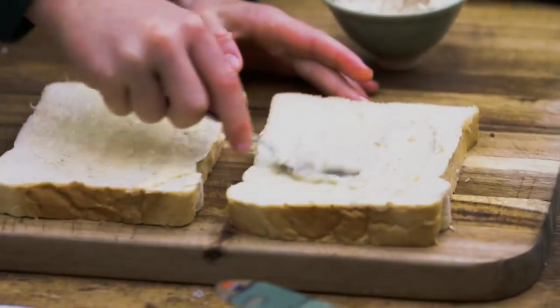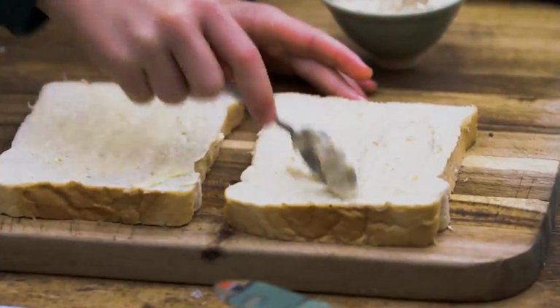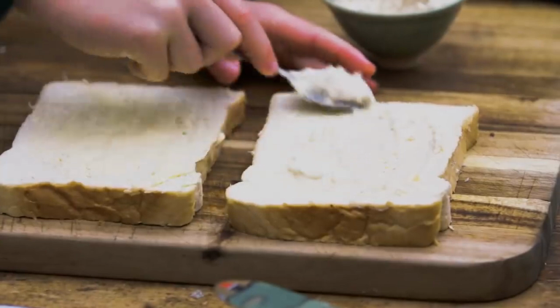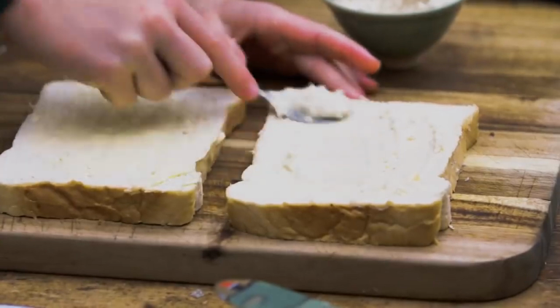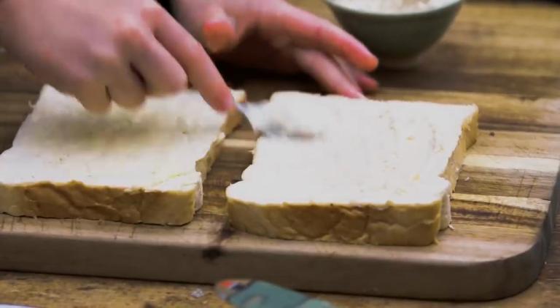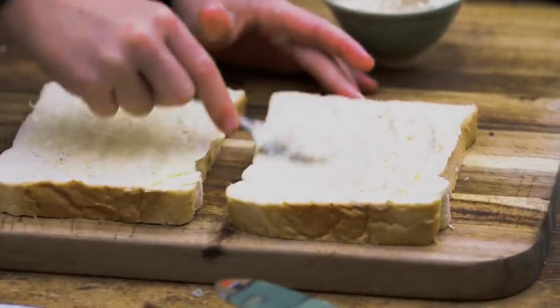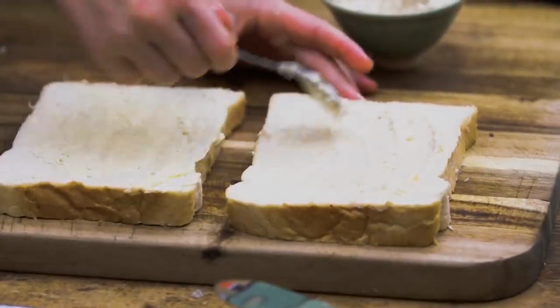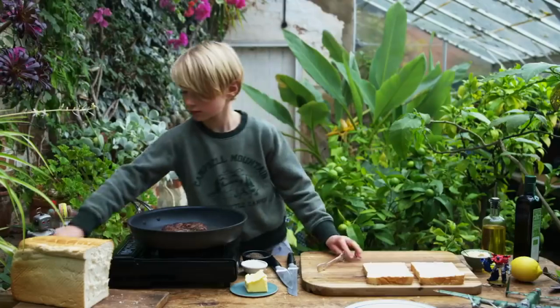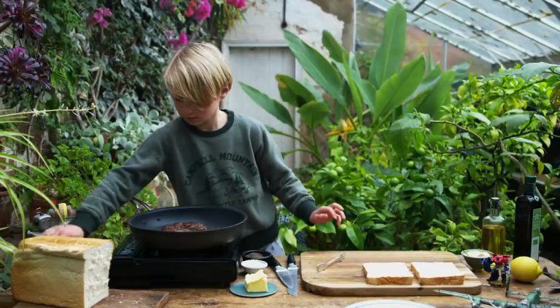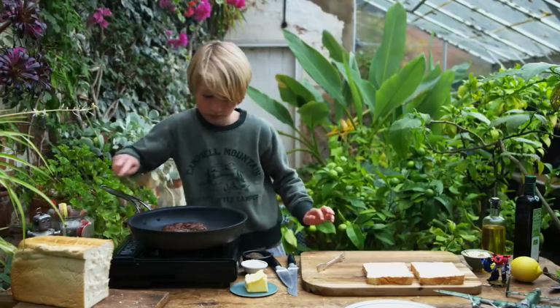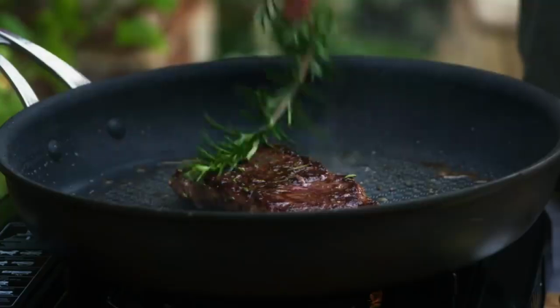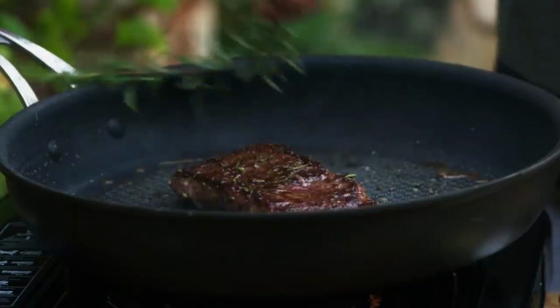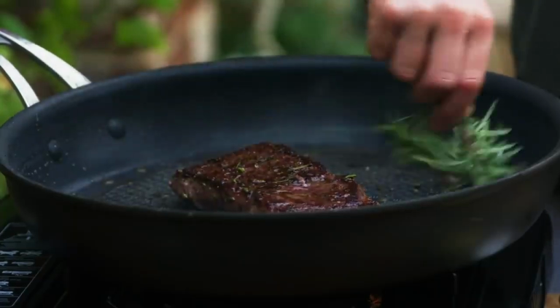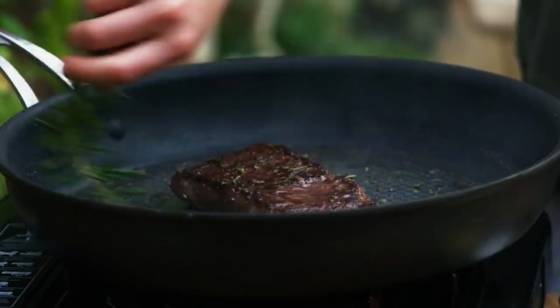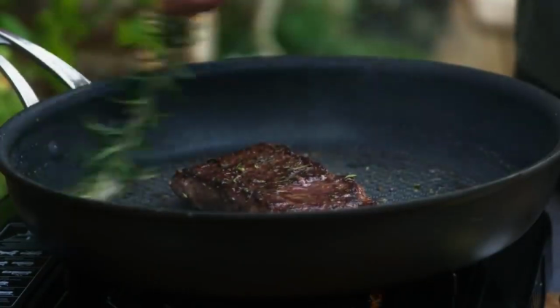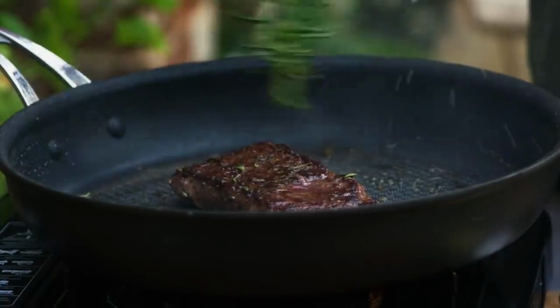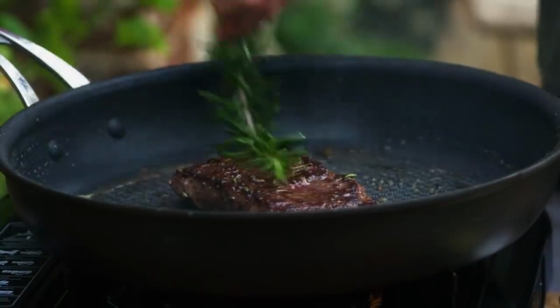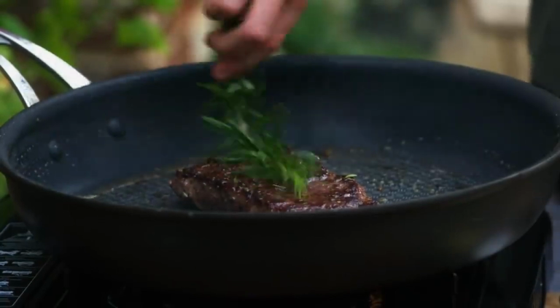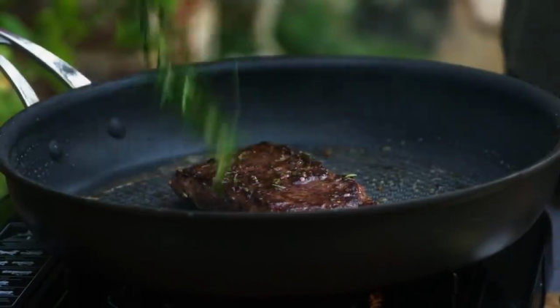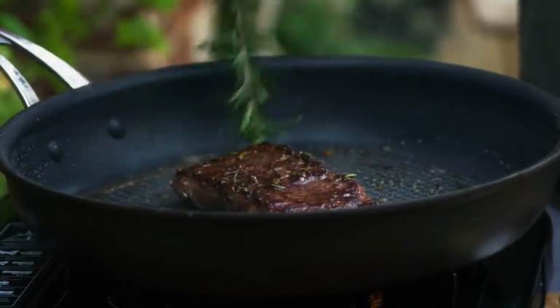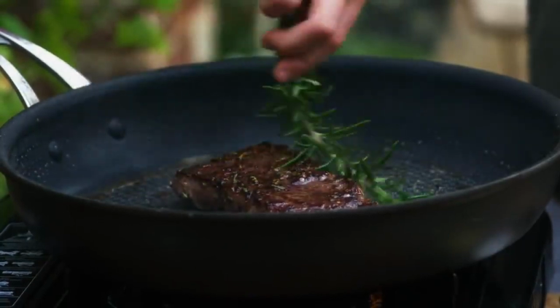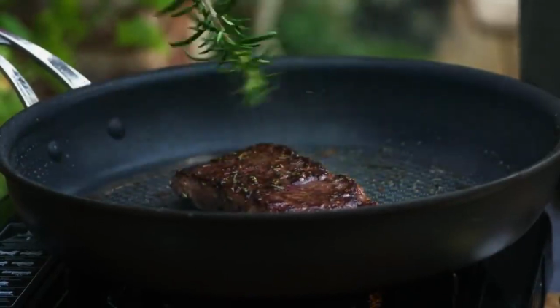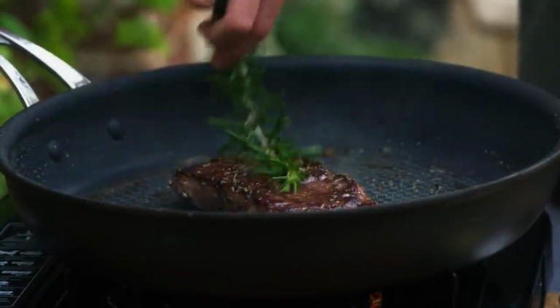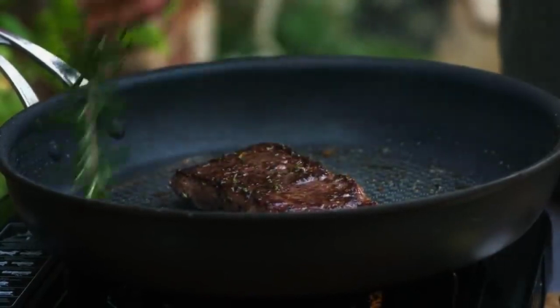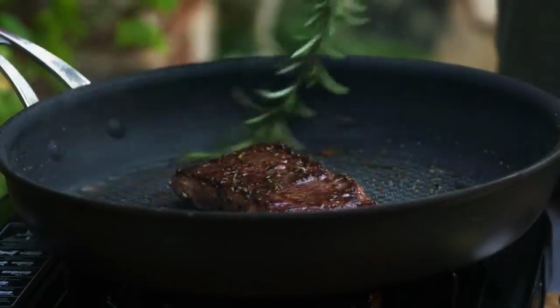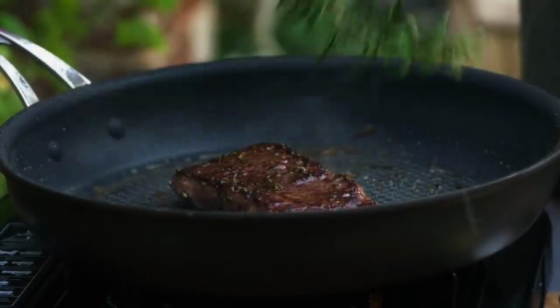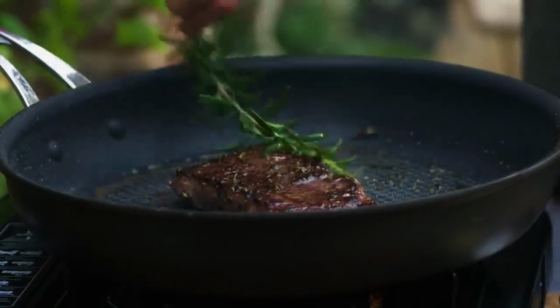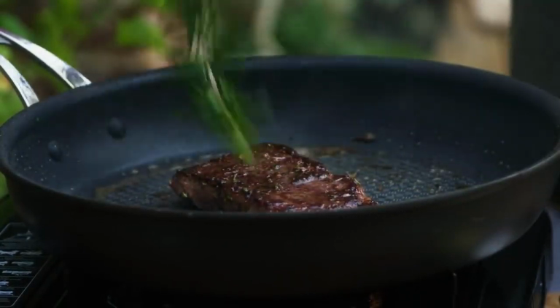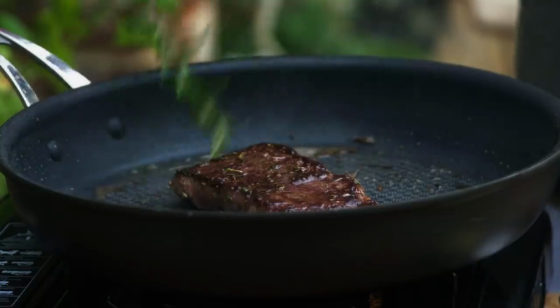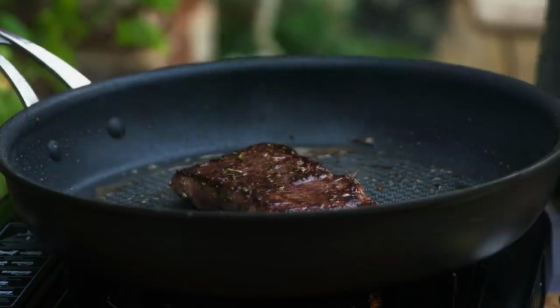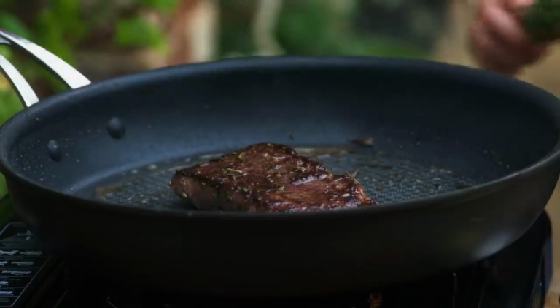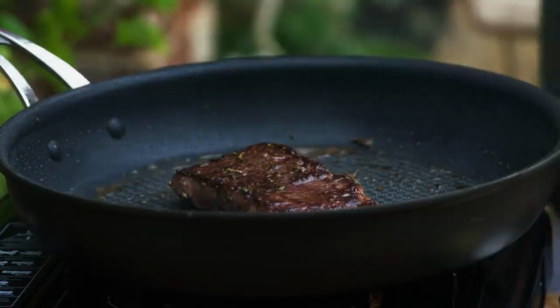ketchup, brown sauce, anything really. Use the rosemary stalk, soak up the oil and brush it on the steak. The rosemary is going to add loads of lovely flavour.